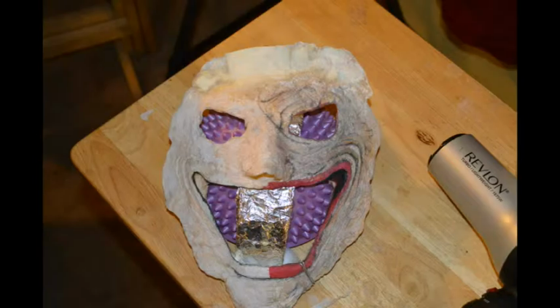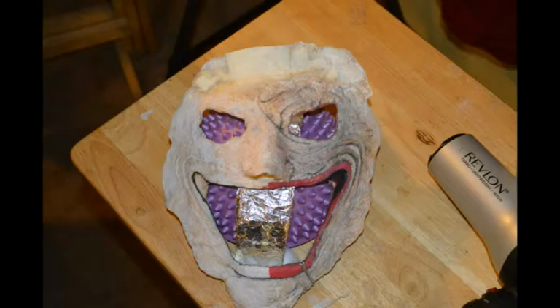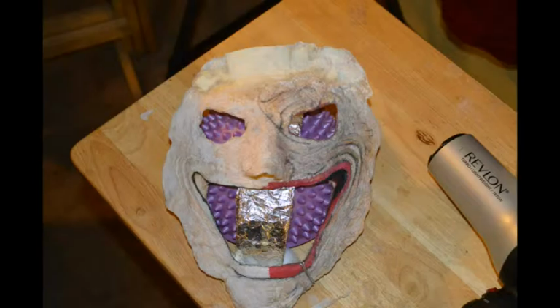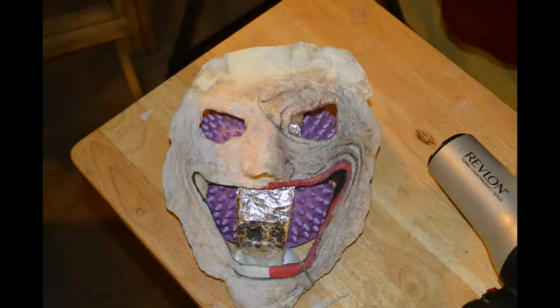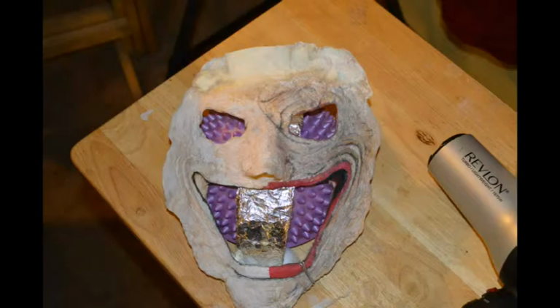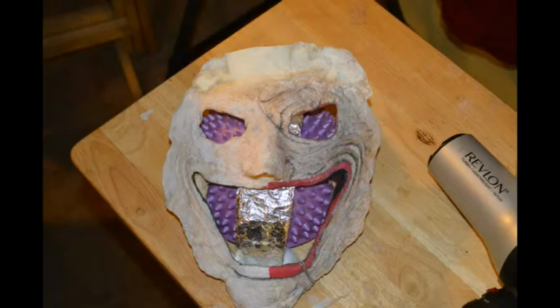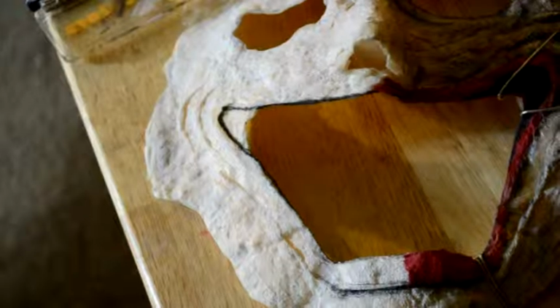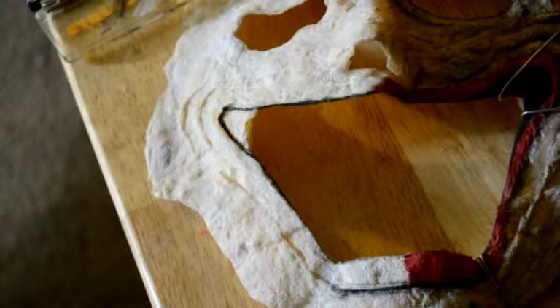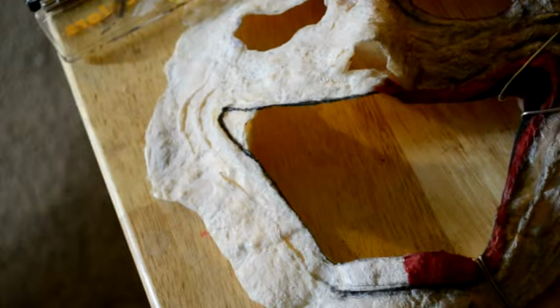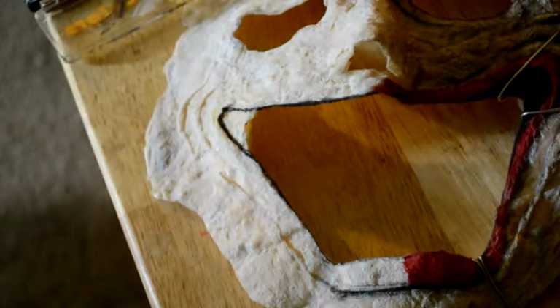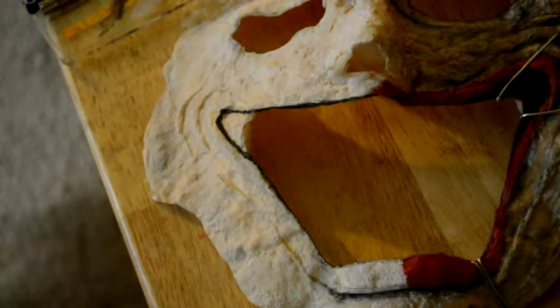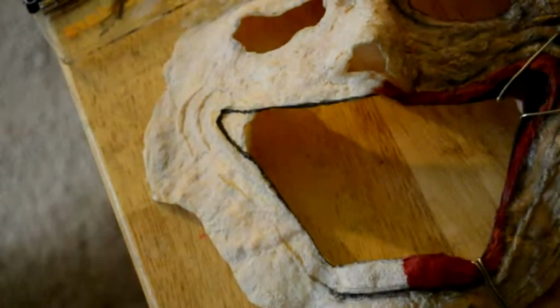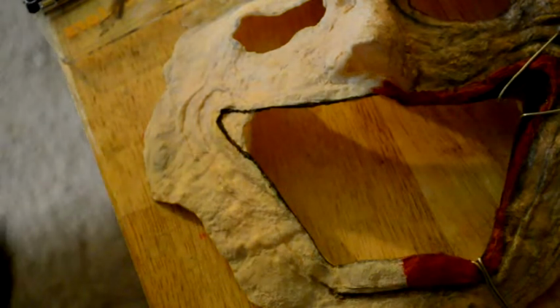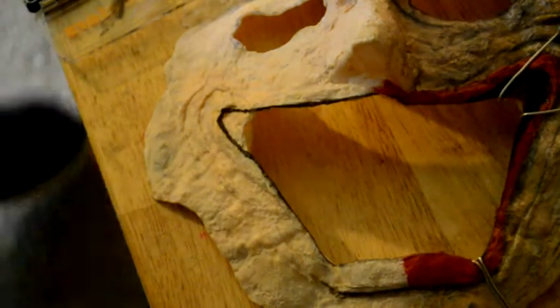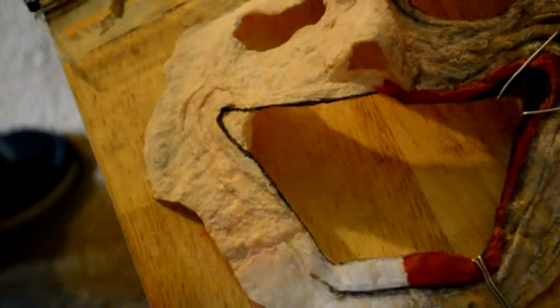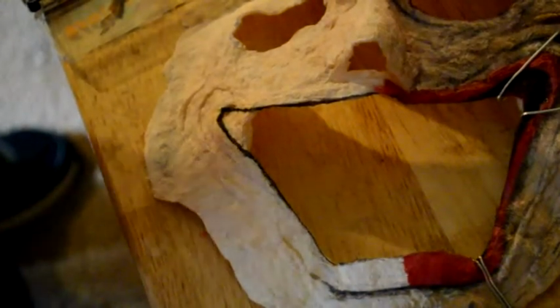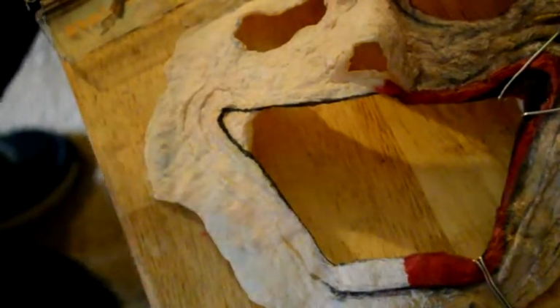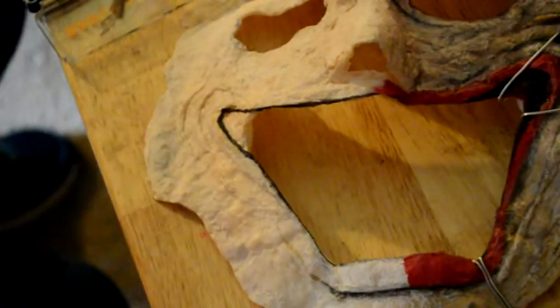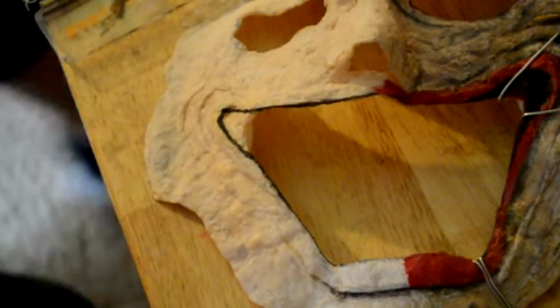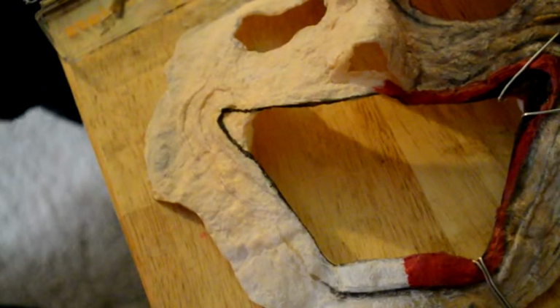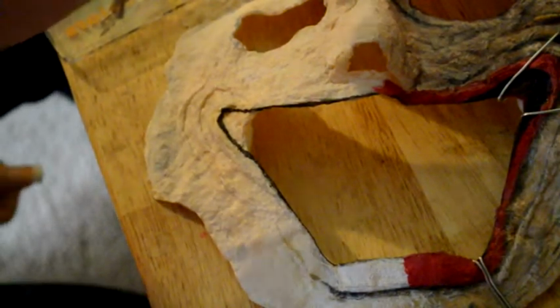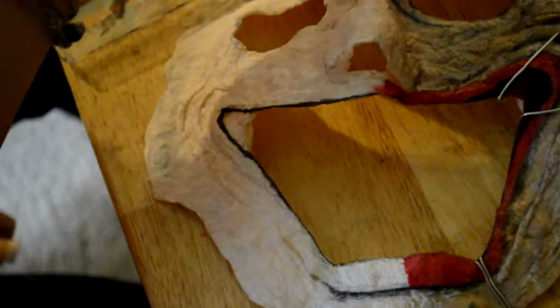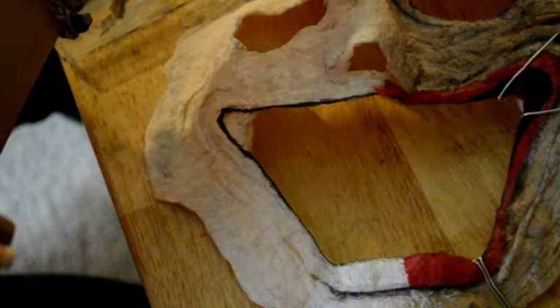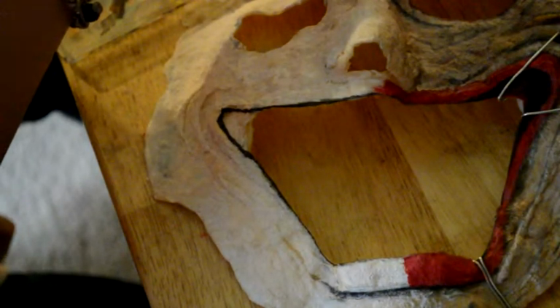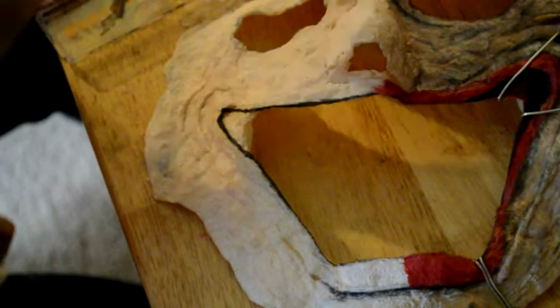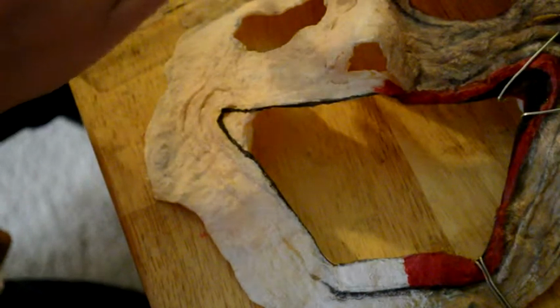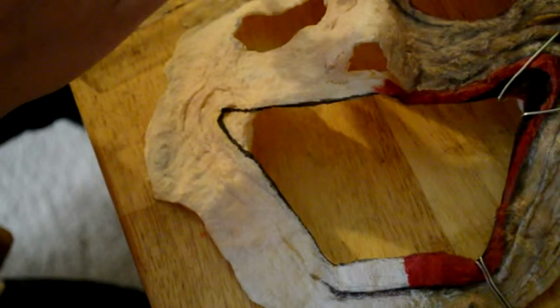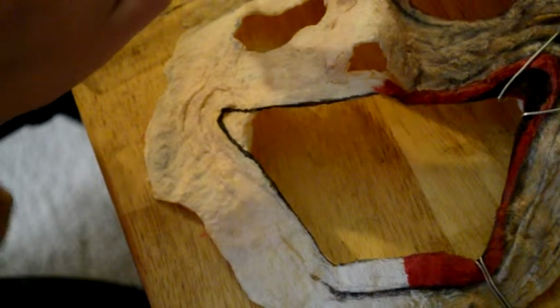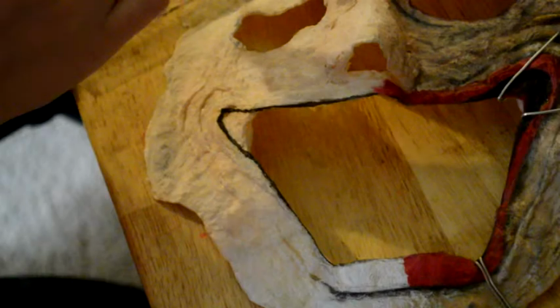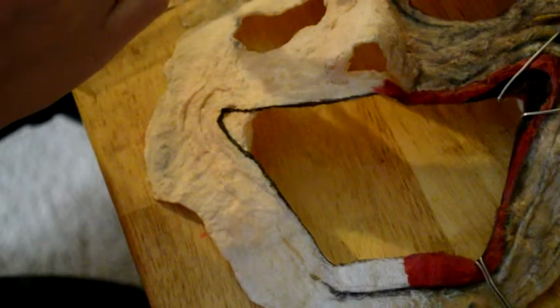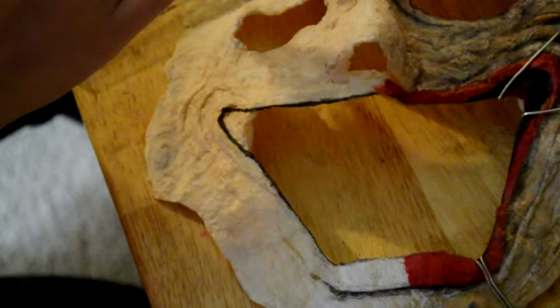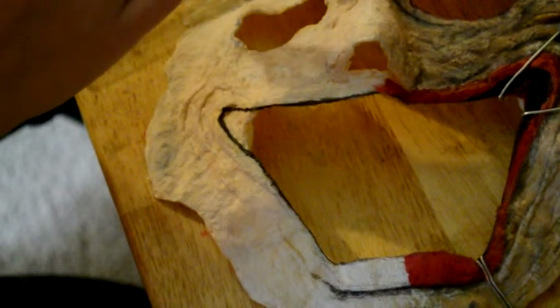As you can see here, I had to add to the top because I had to elongate it because it wasn't long enough. And now I'm going to go ahead and start painting the other side of the map.